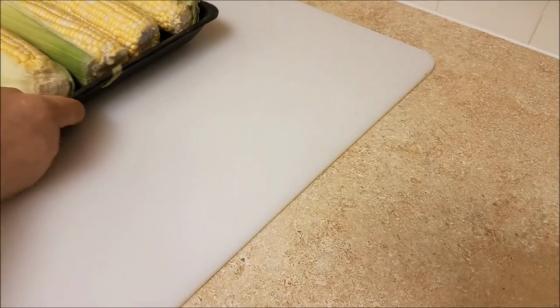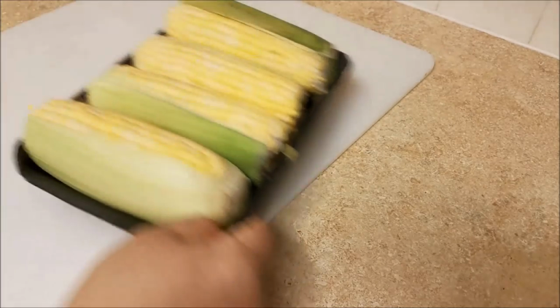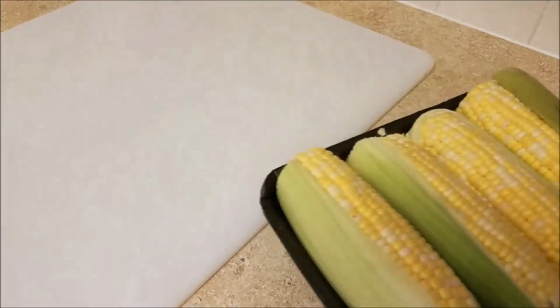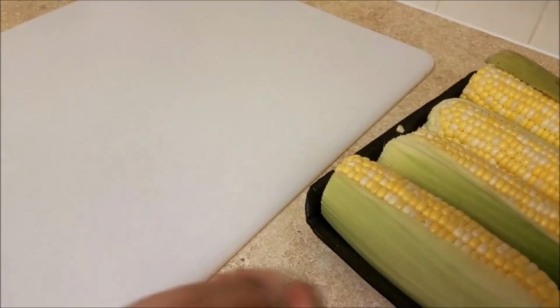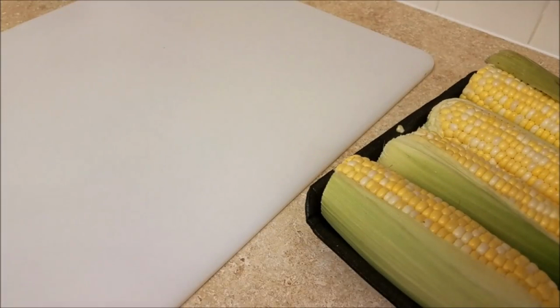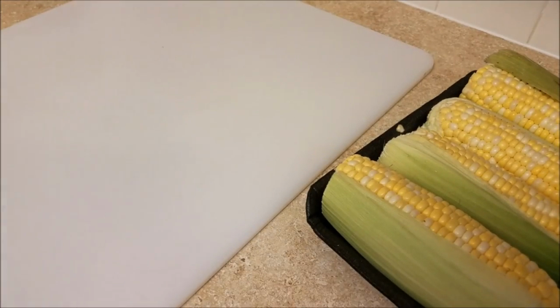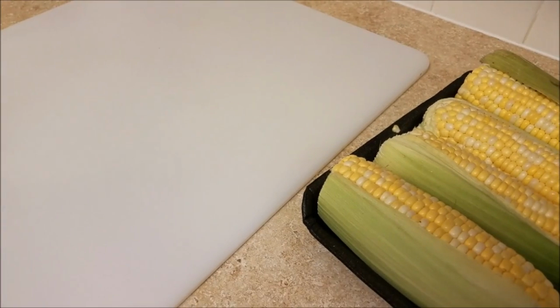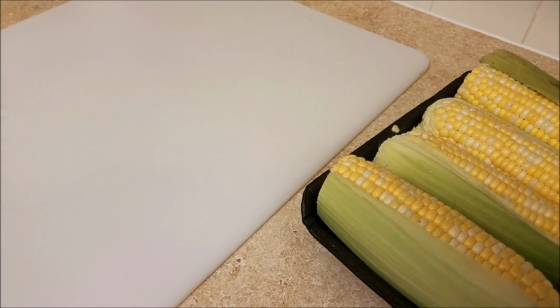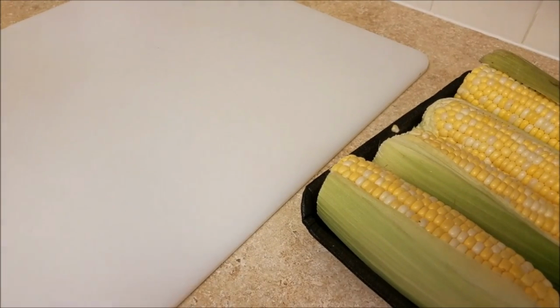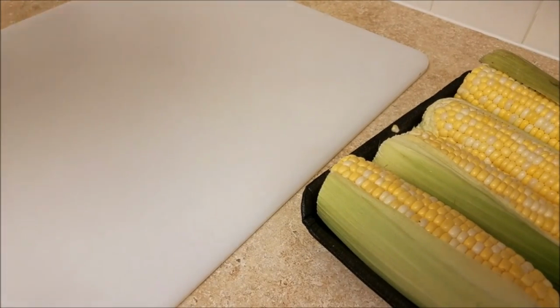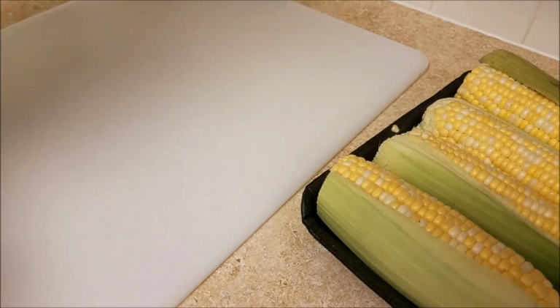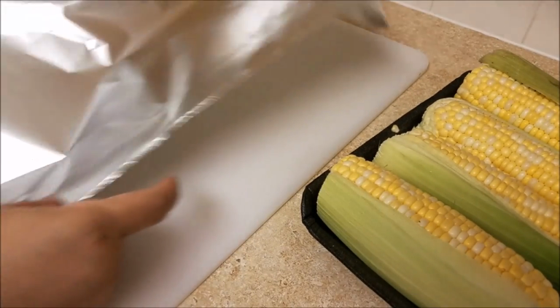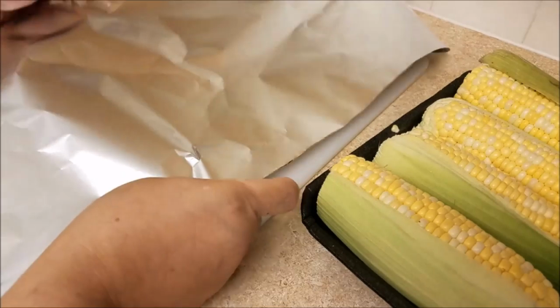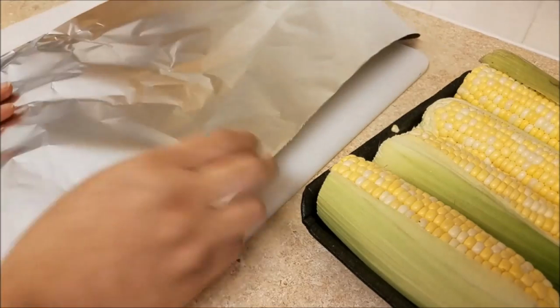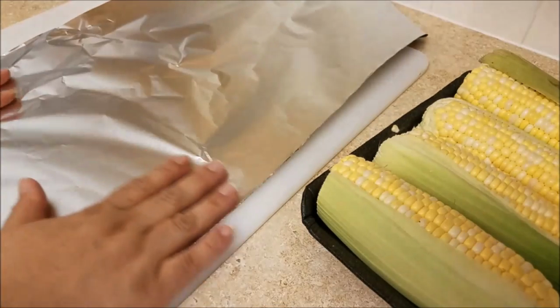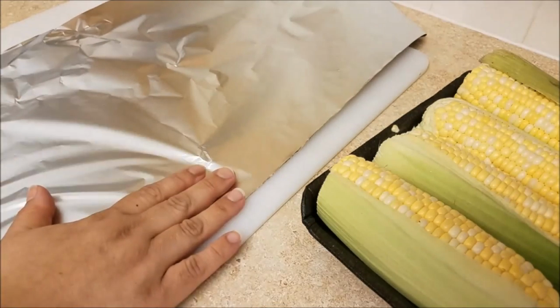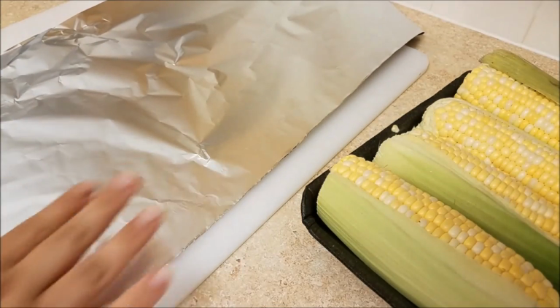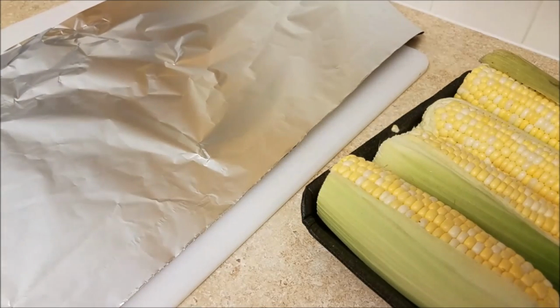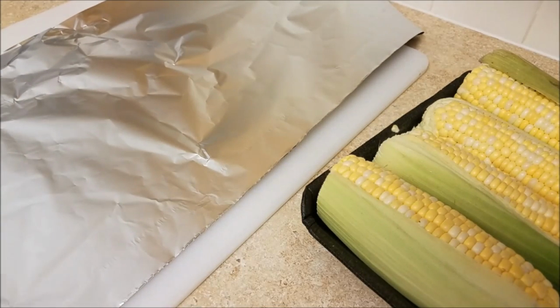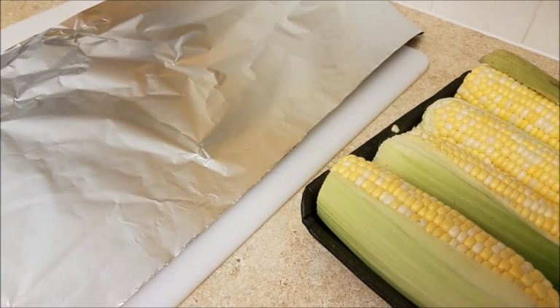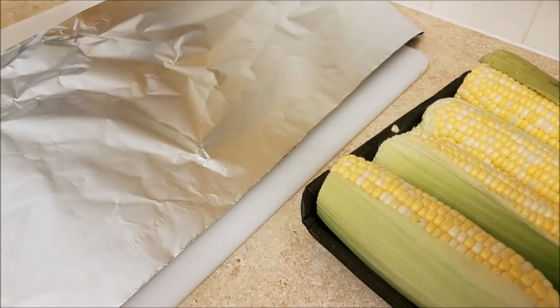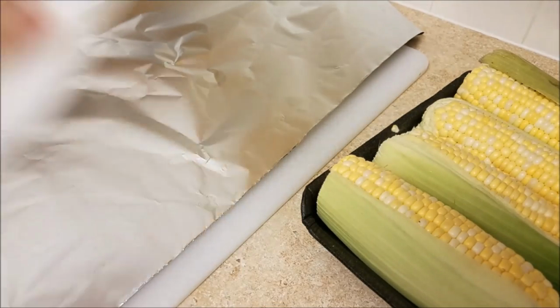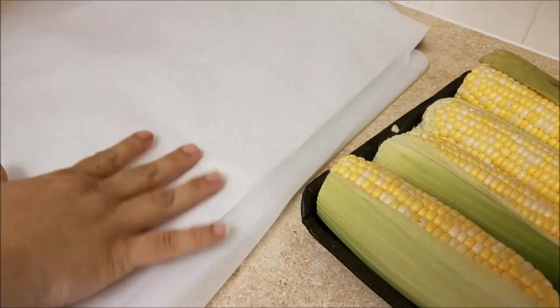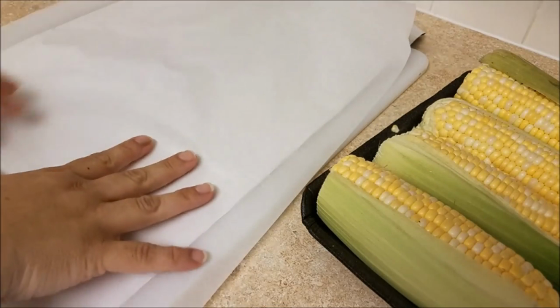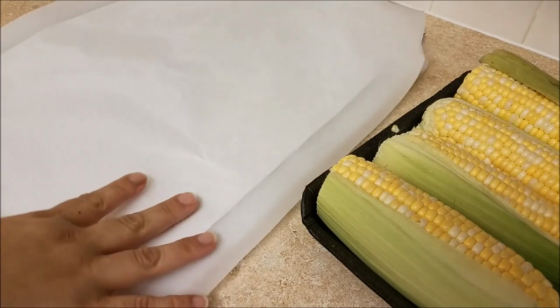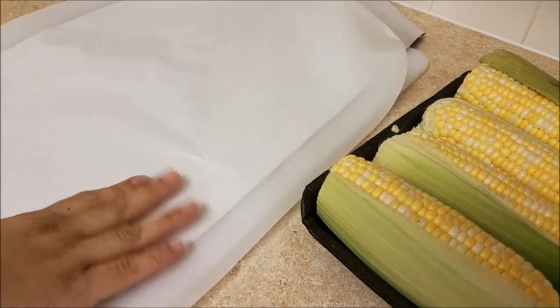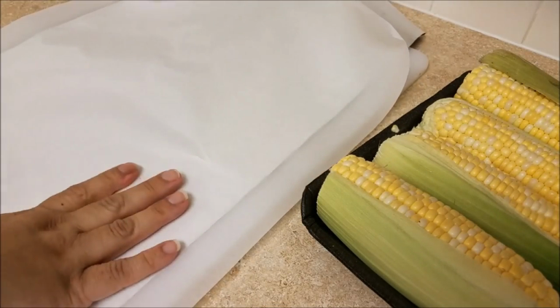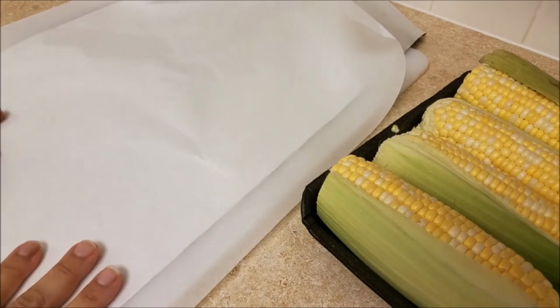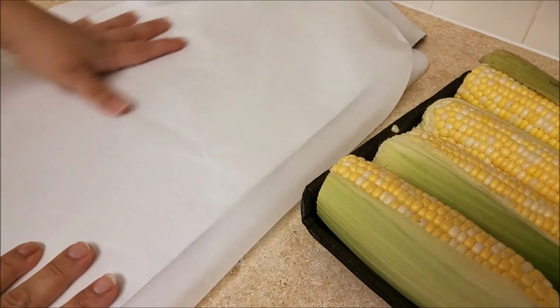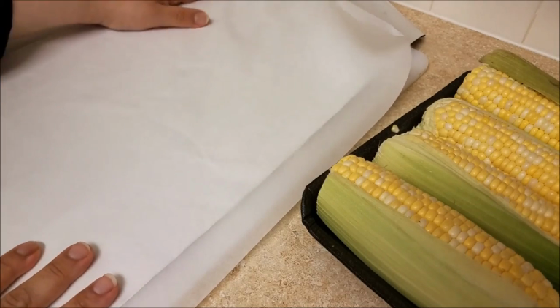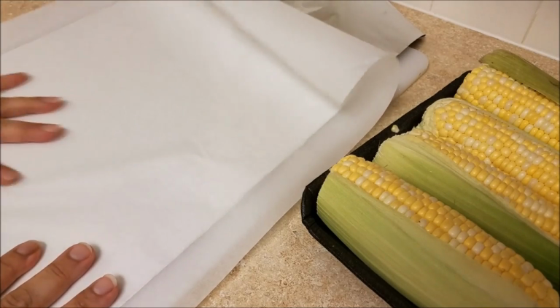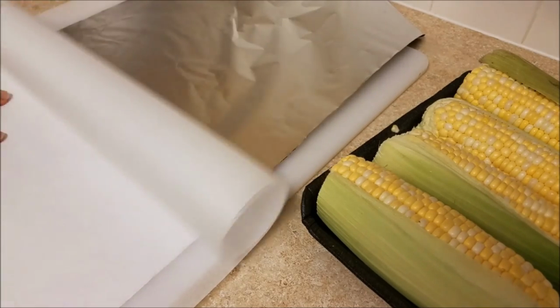I have my oven preheating to 400 degrees Fahrenheit. I'm going to take a large piece of aluminum foil, line it with some parchment paper, and place two ears of corn on it — but first I need to clean off the corn.